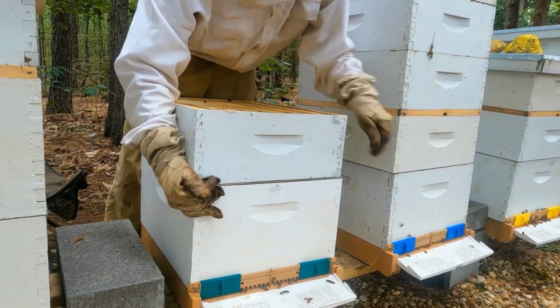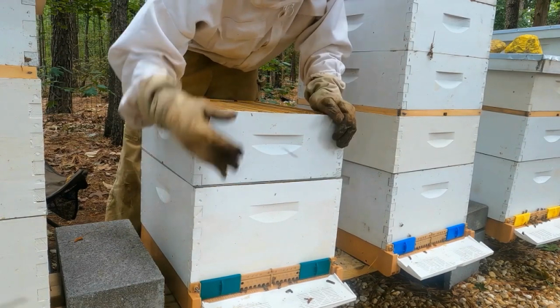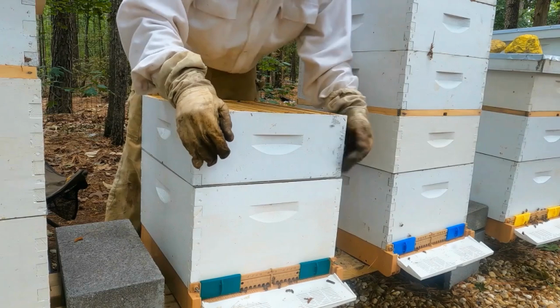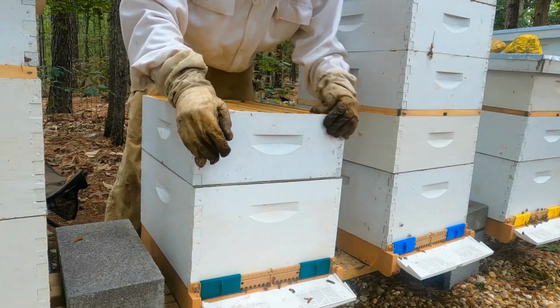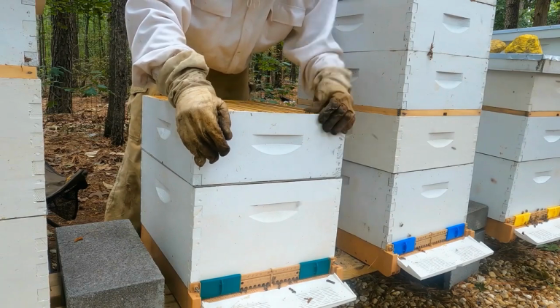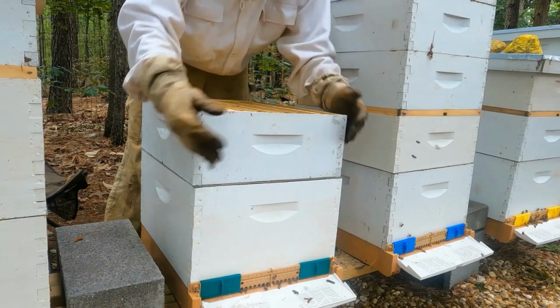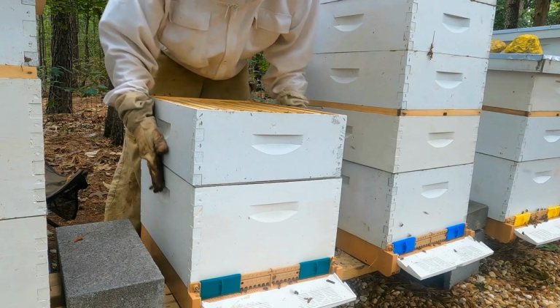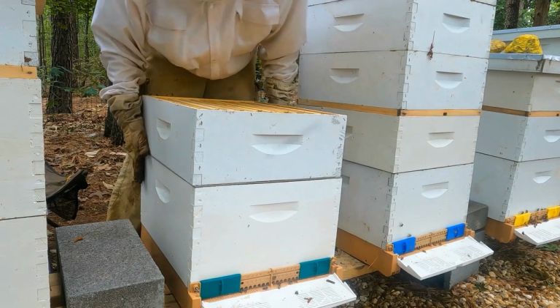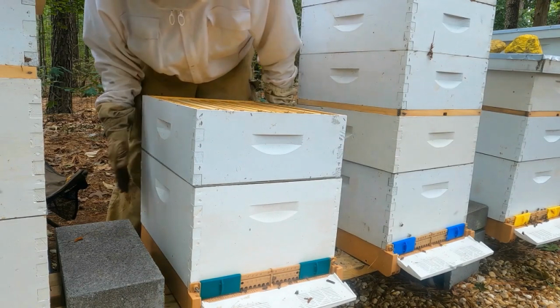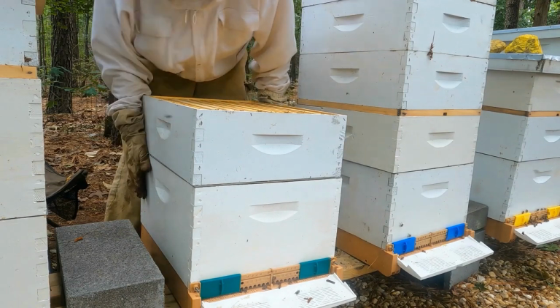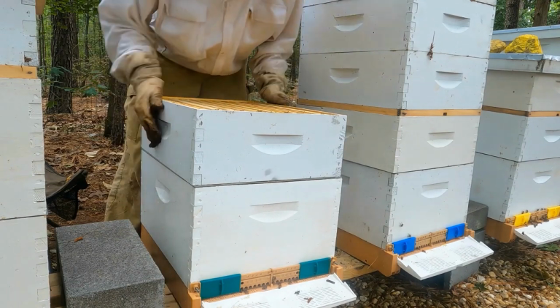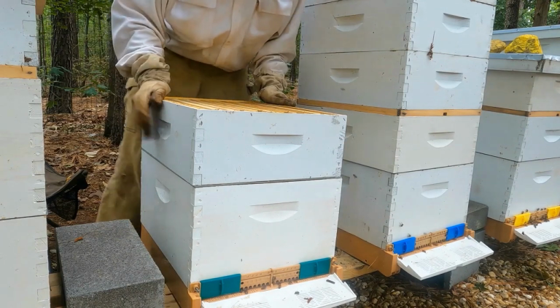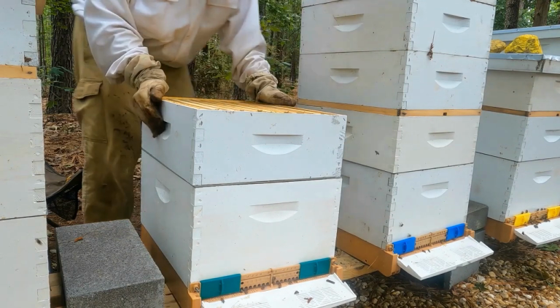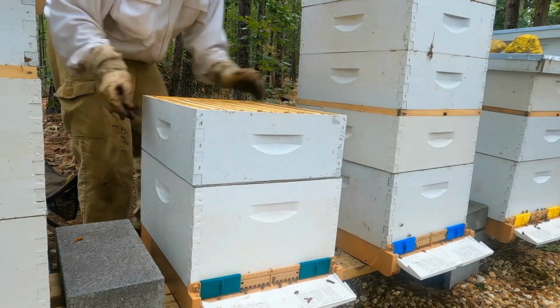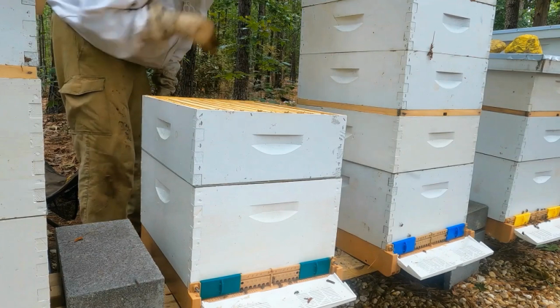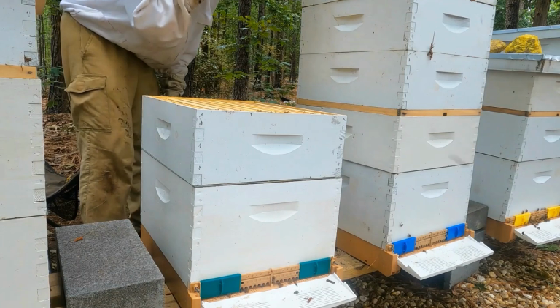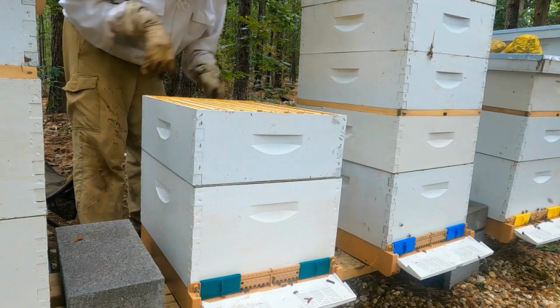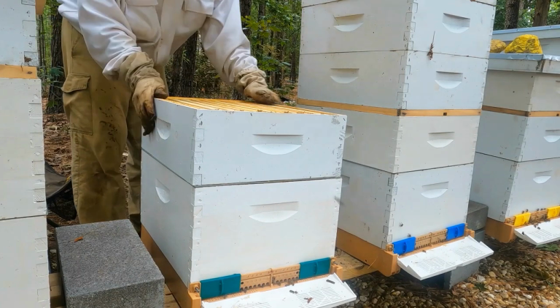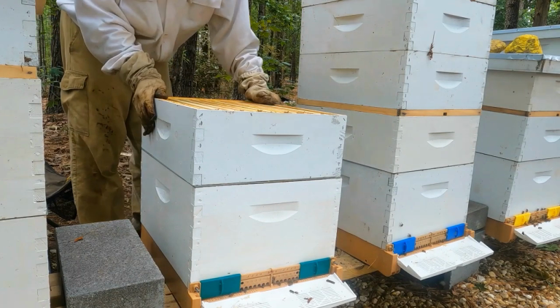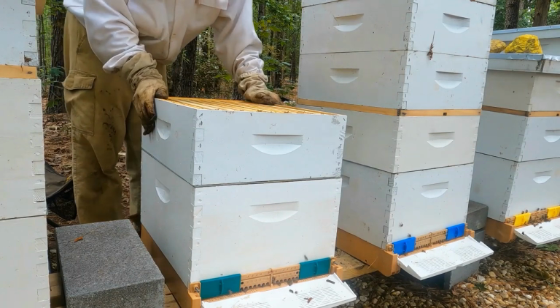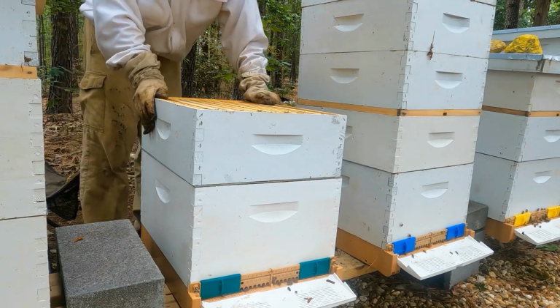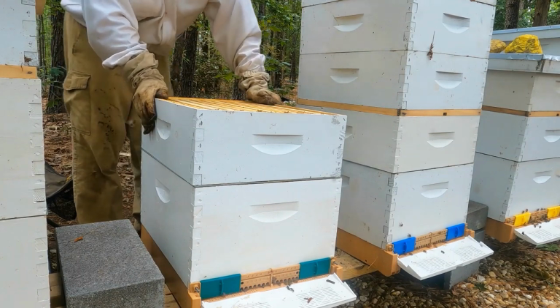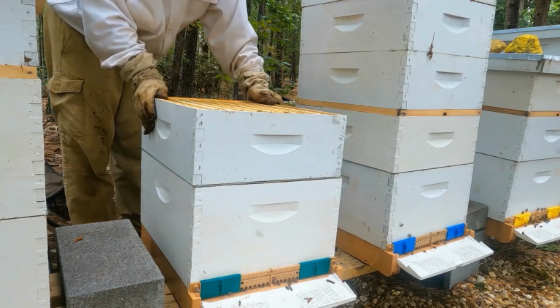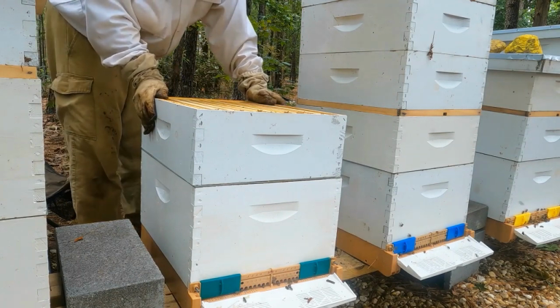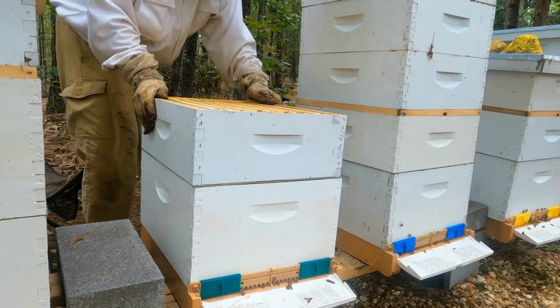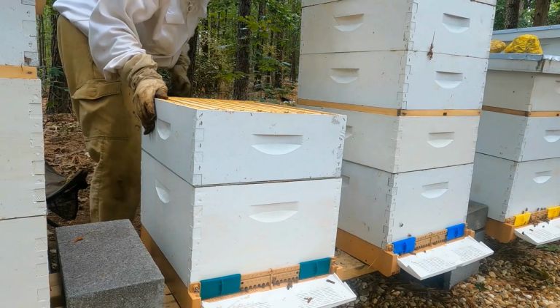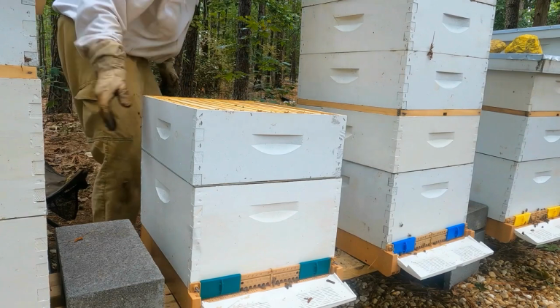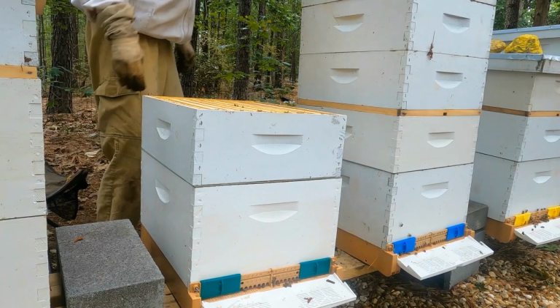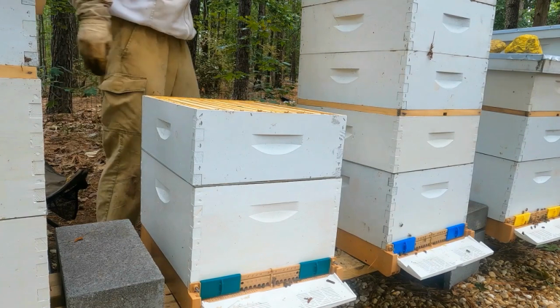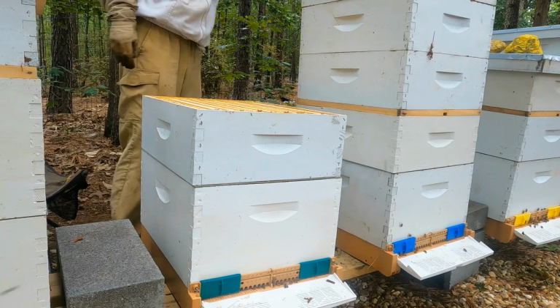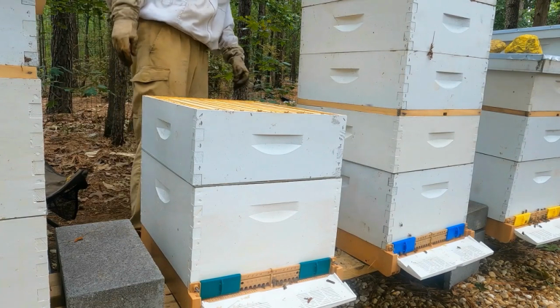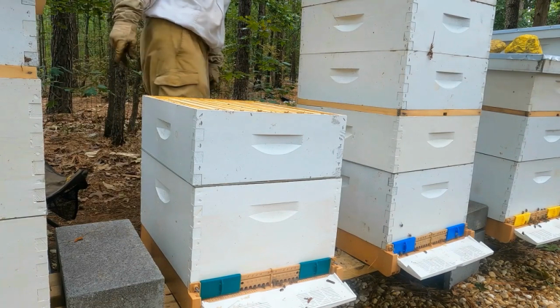Blue and yellow — I mentioned last time that I marked the queens and everything was looking fine in there. This one right here, we'll work backwards, because right now this is the green hive.